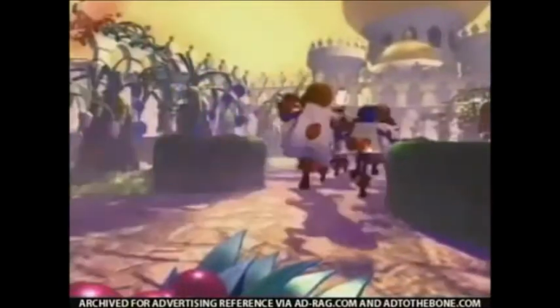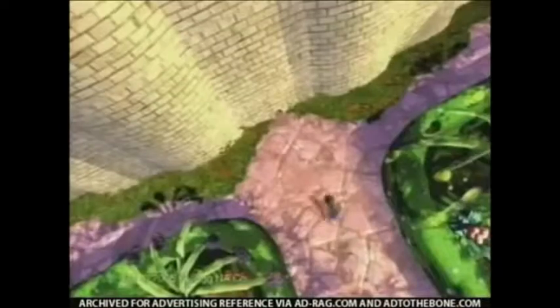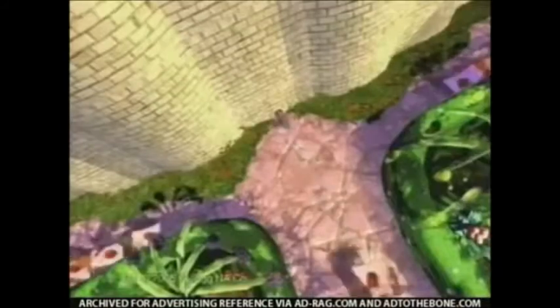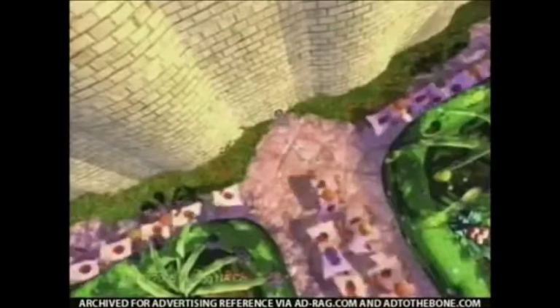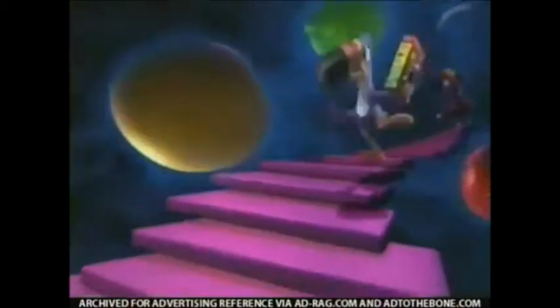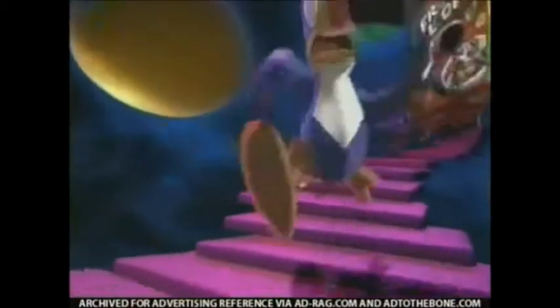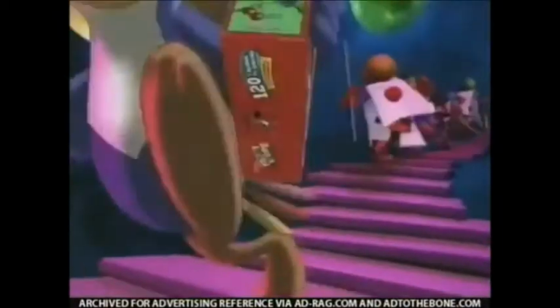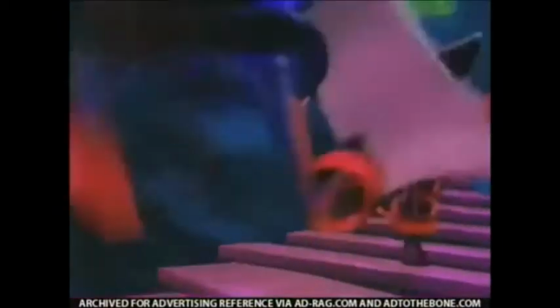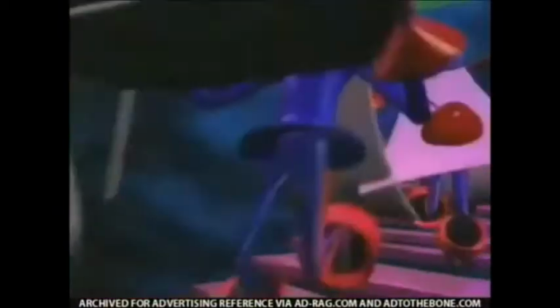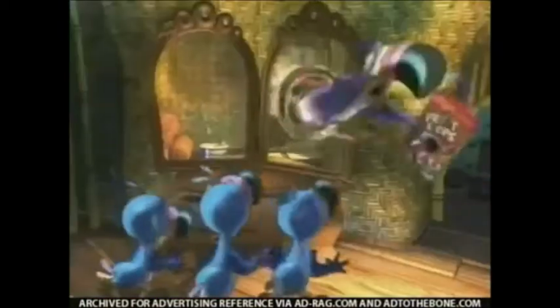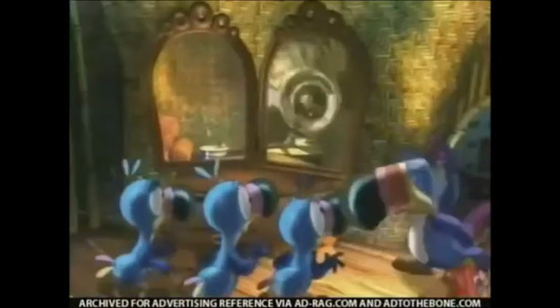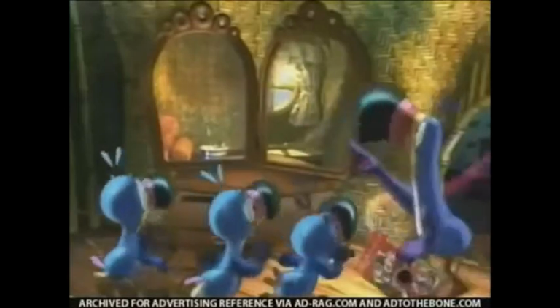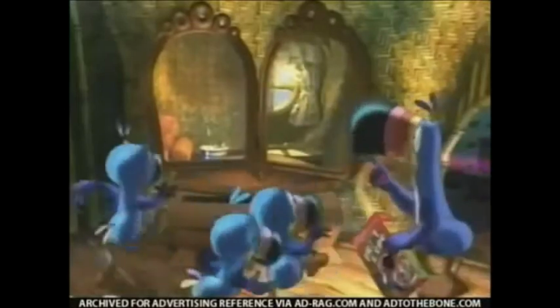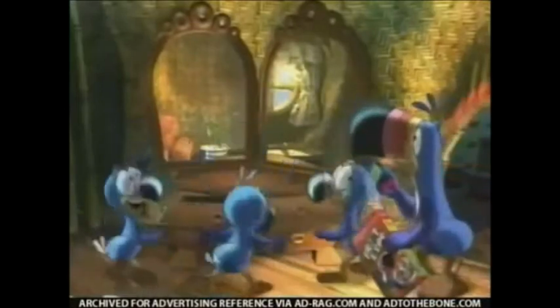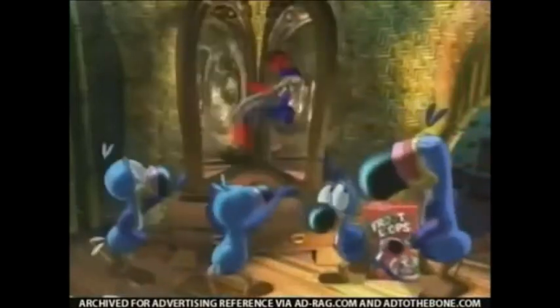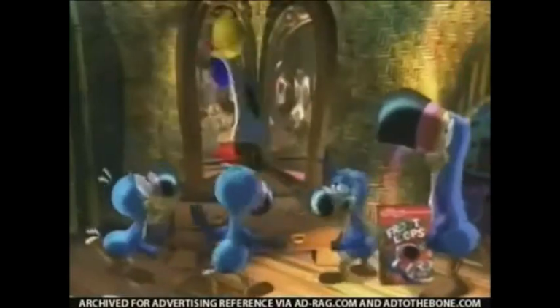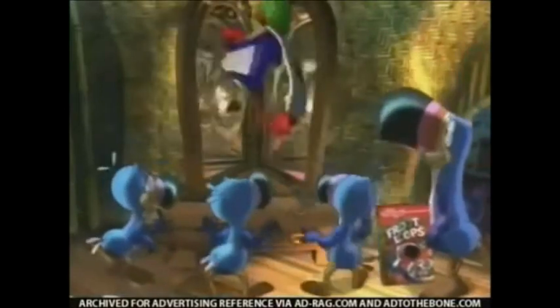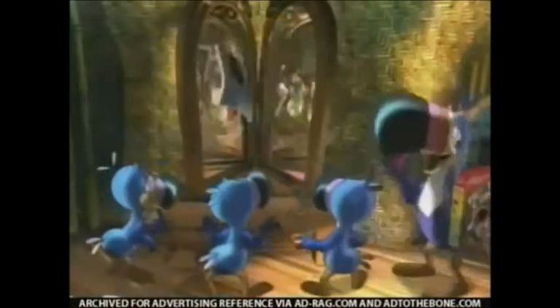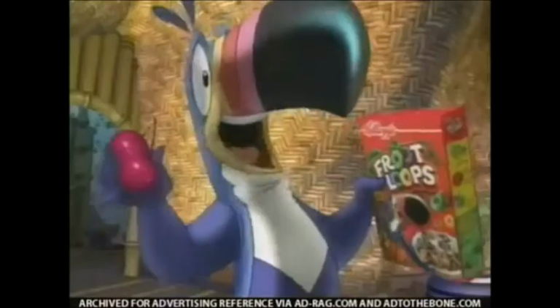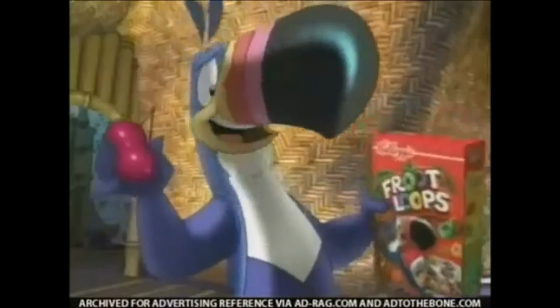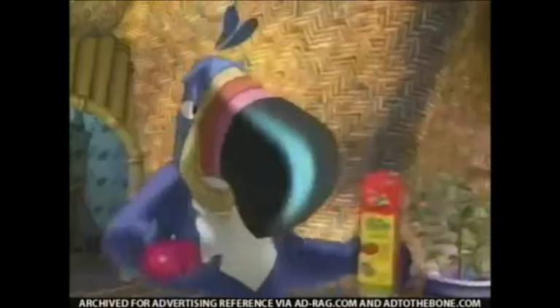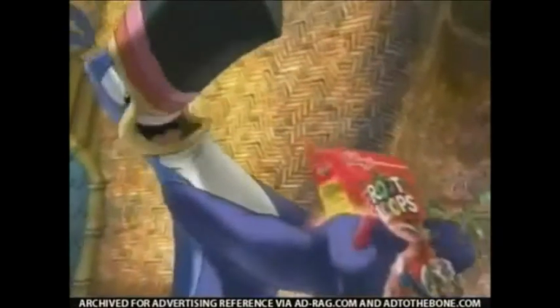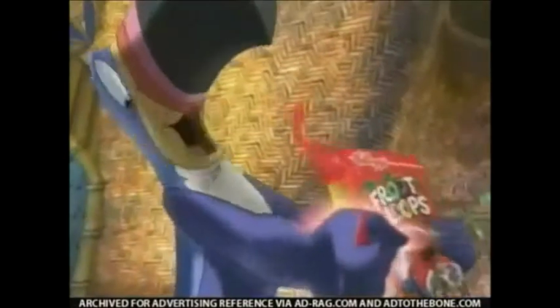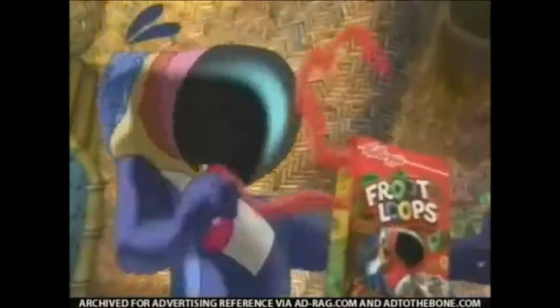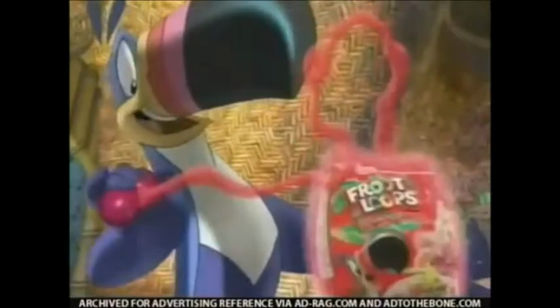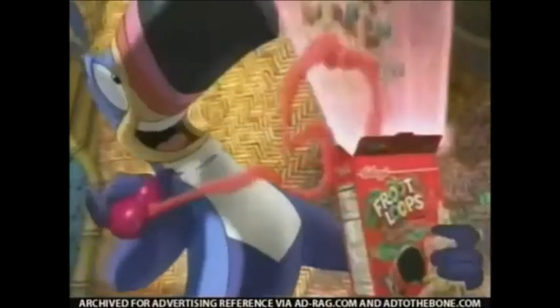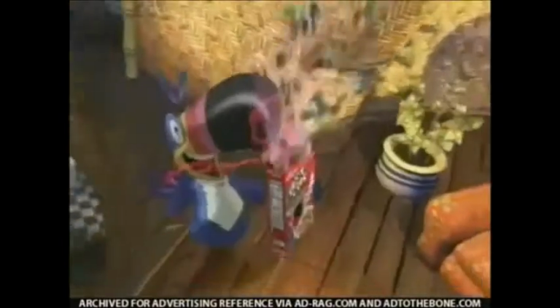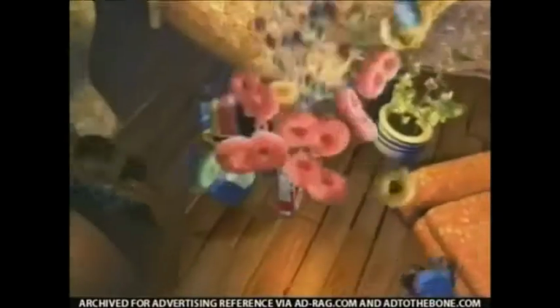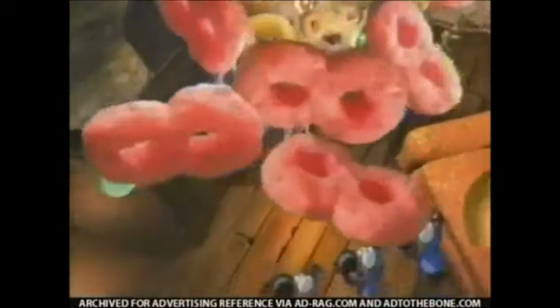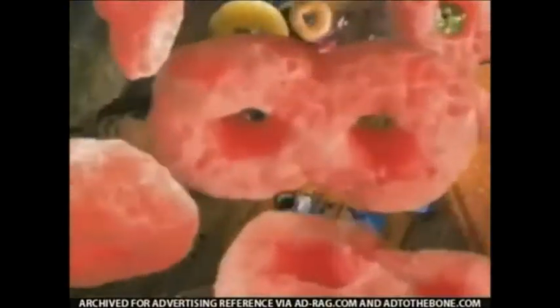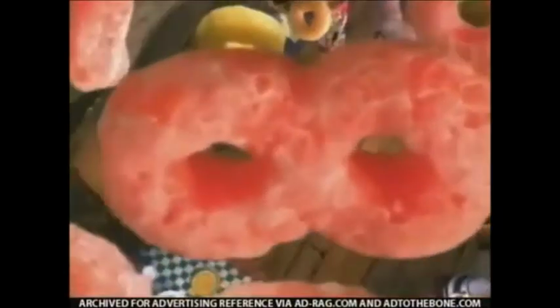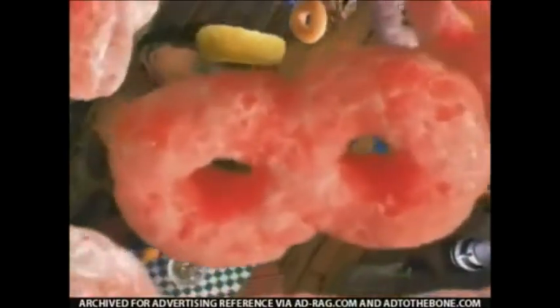I must be off. Boys, the mirrors! Uncle Ken! Well done. Now for the cereal. Whoa! They look doubly good!